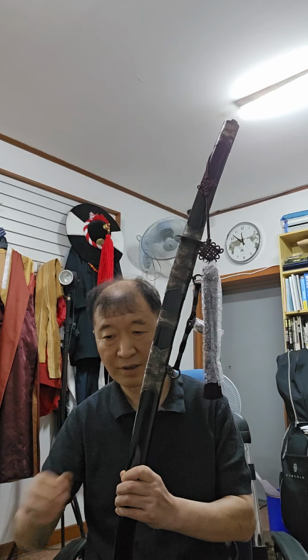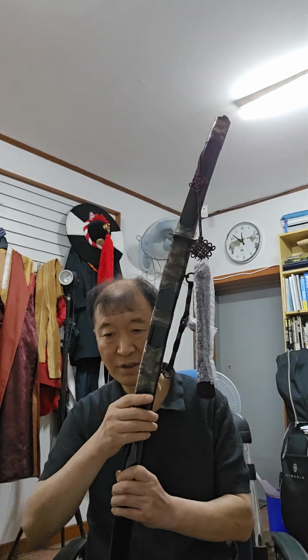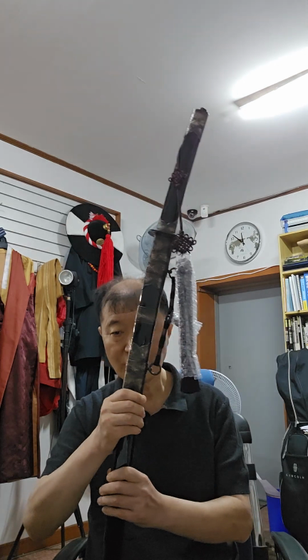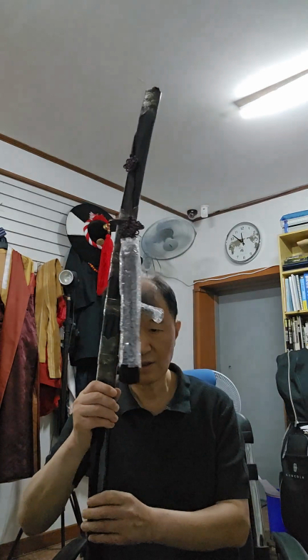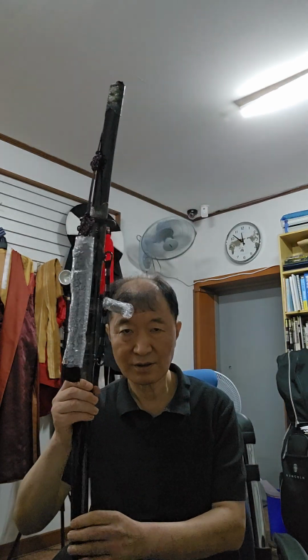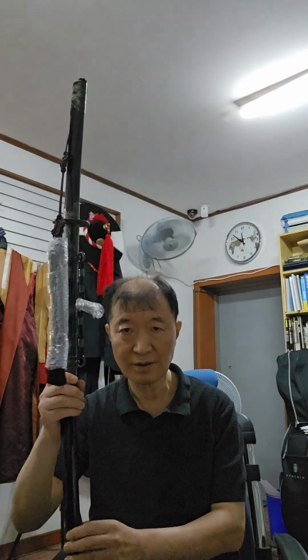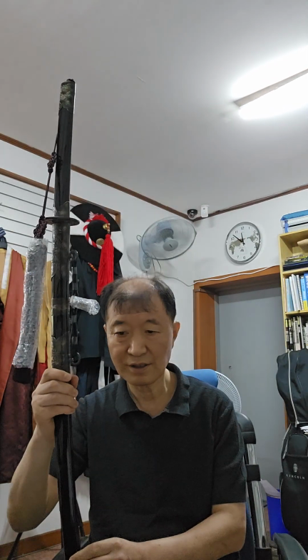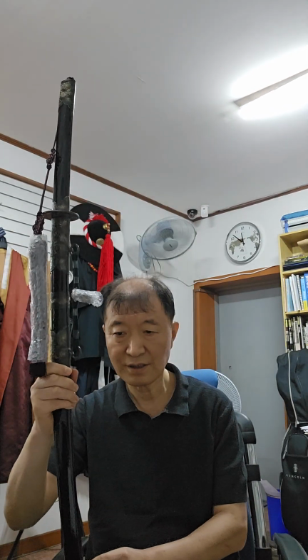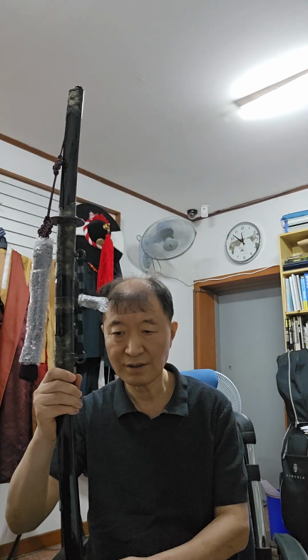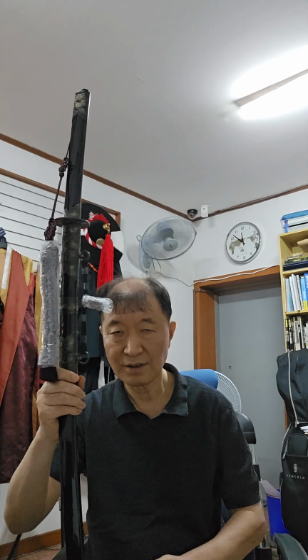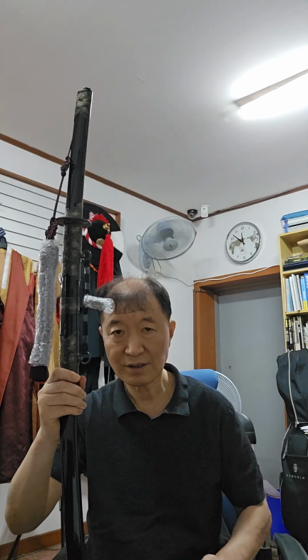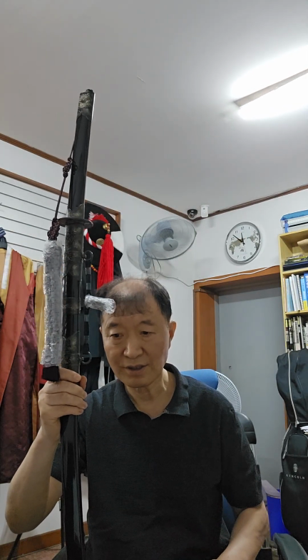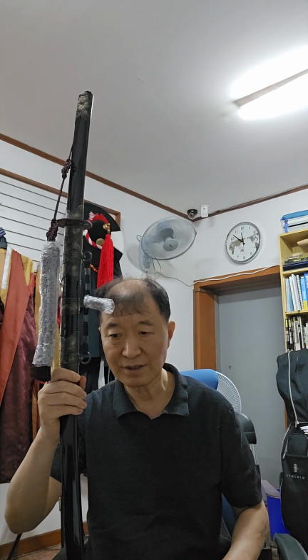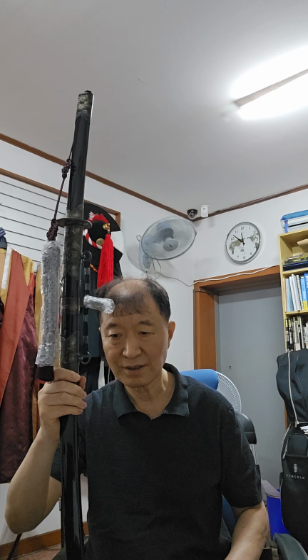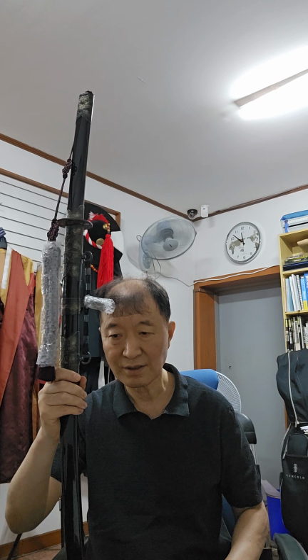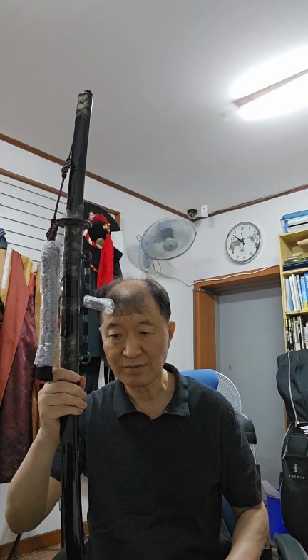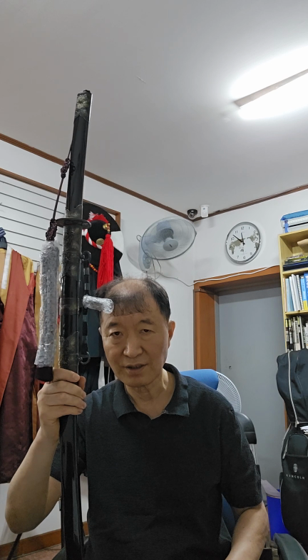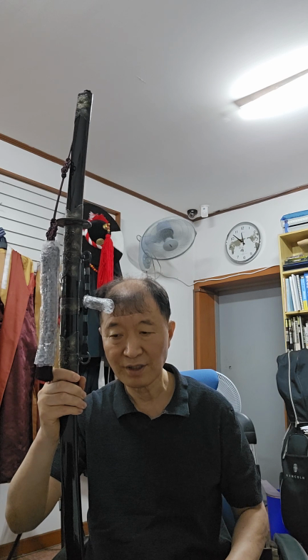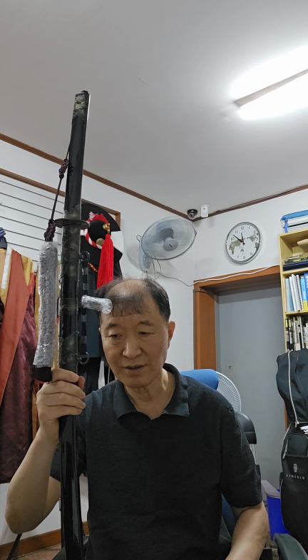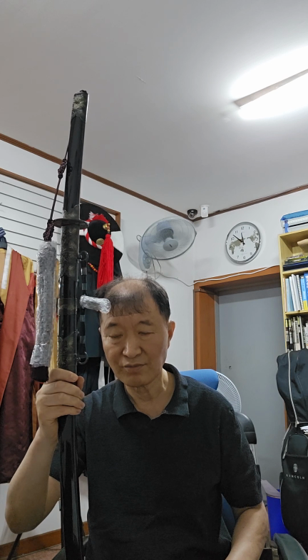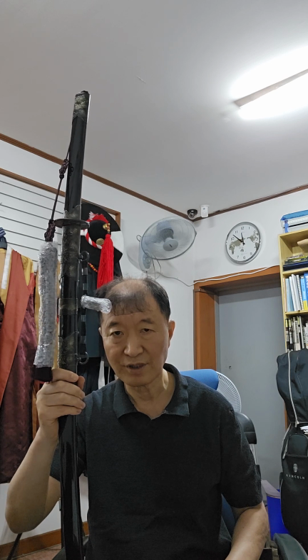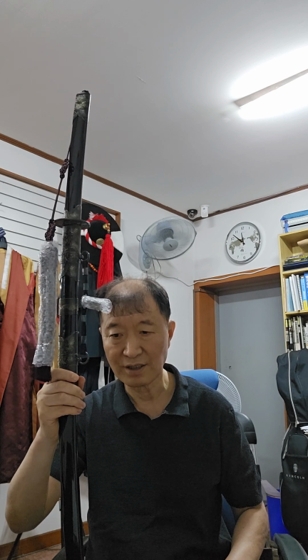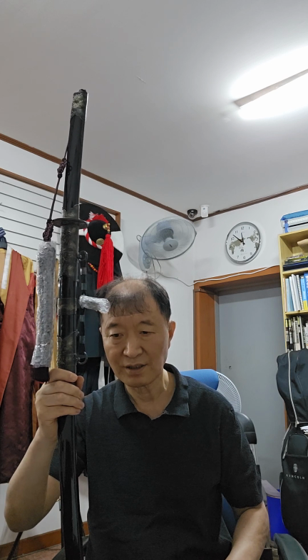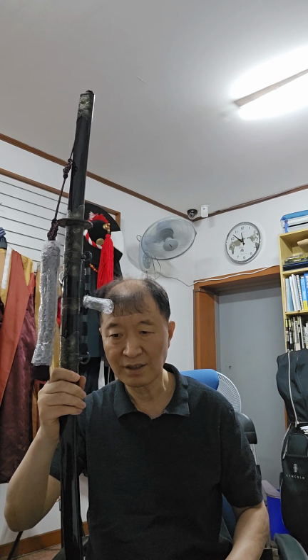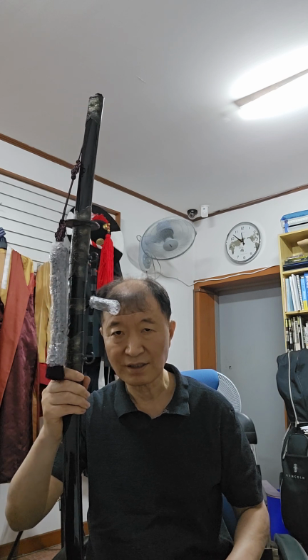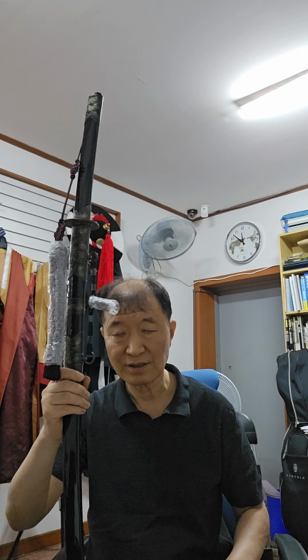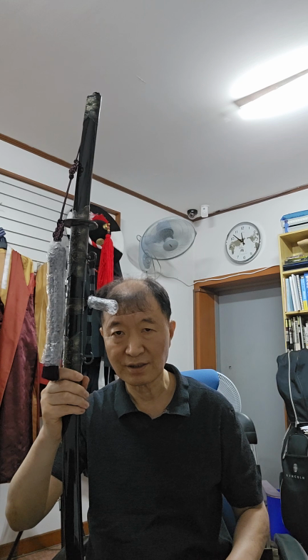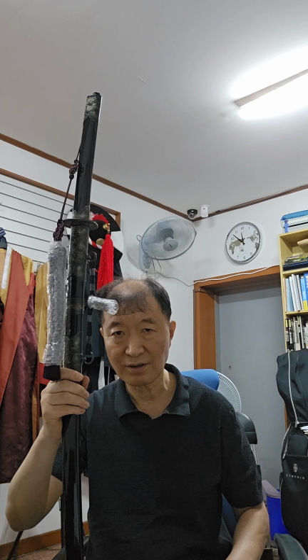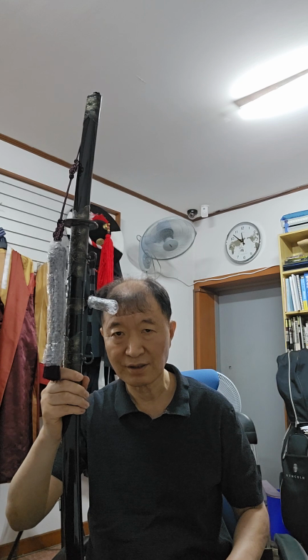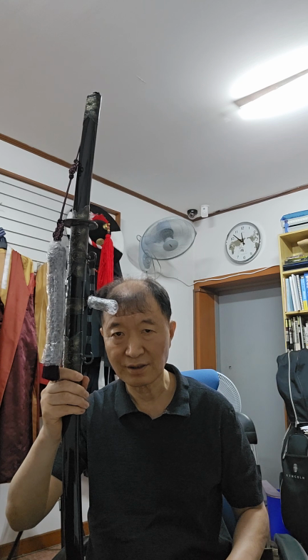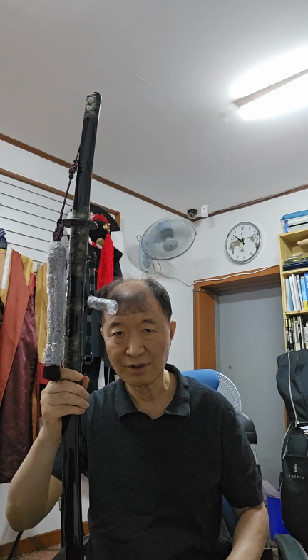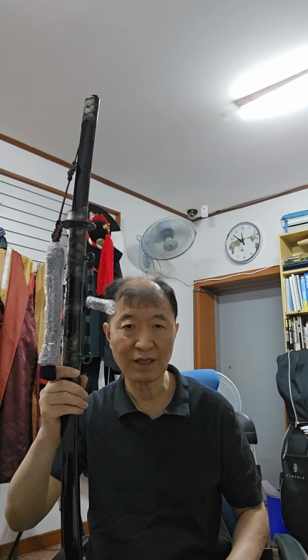Hello, good morning. This word is ordered by Kim Dae-hyun from Canada. I think he is in Korea, live in Canada.